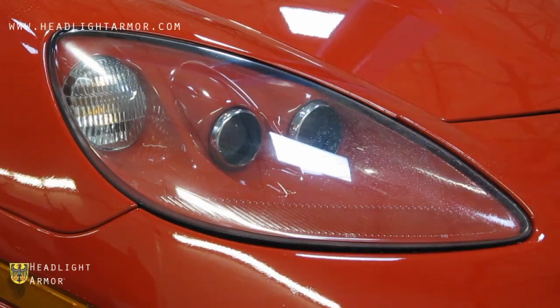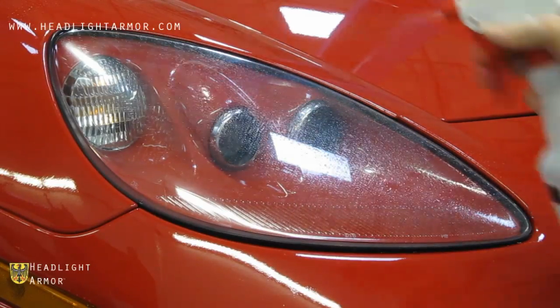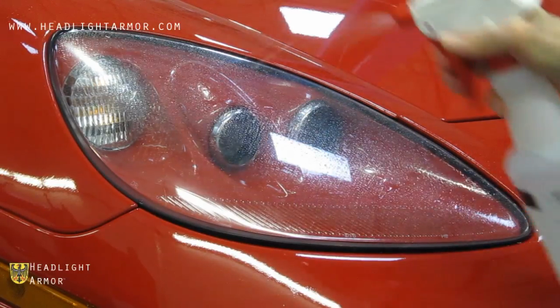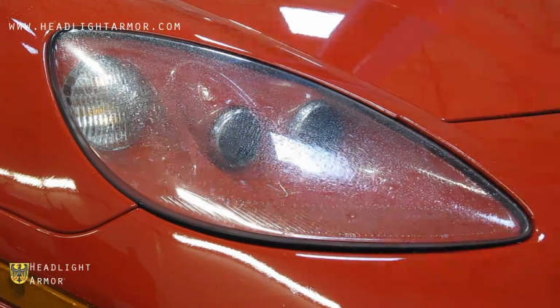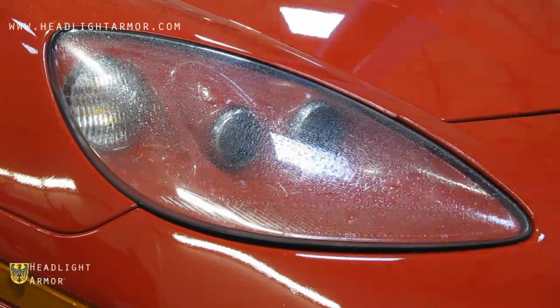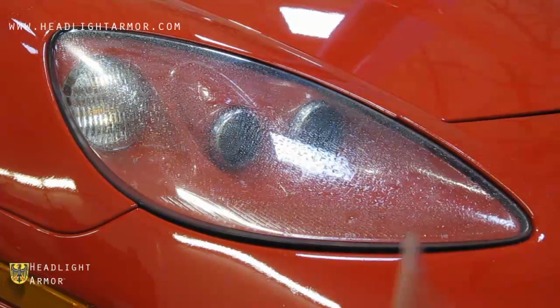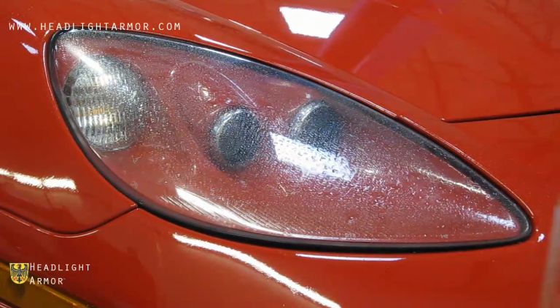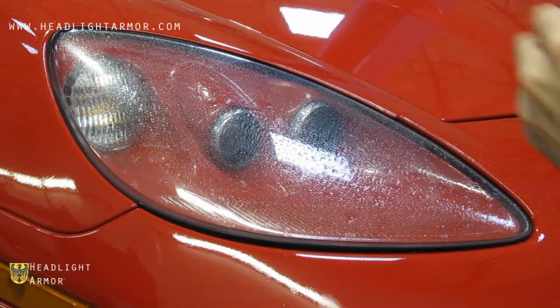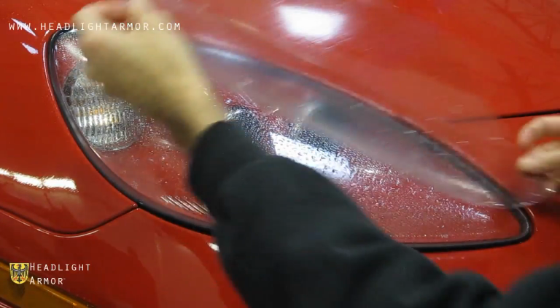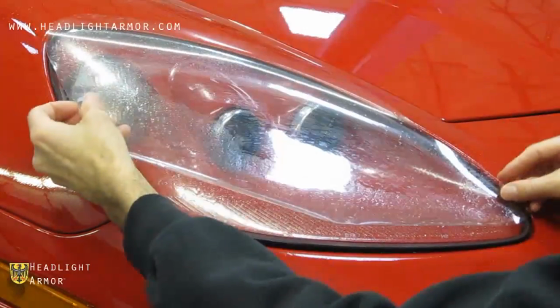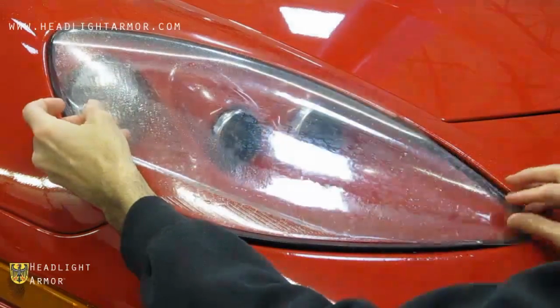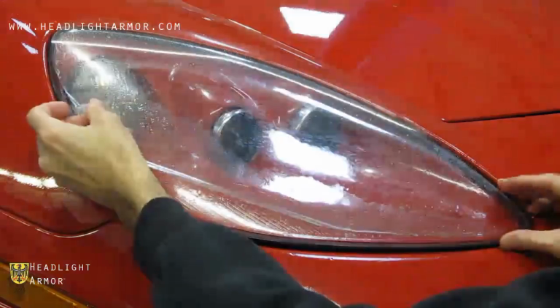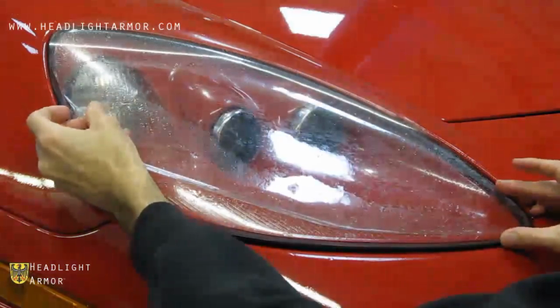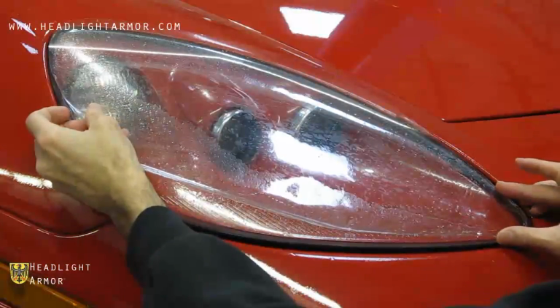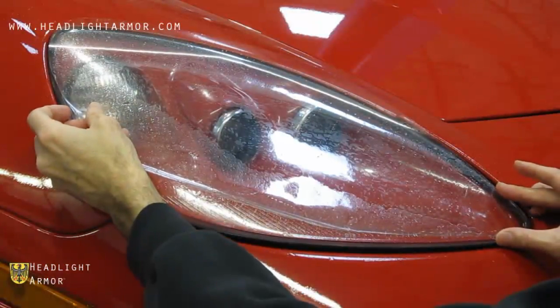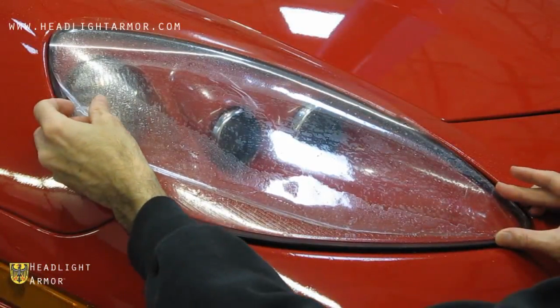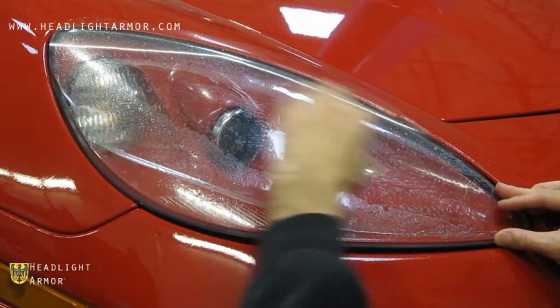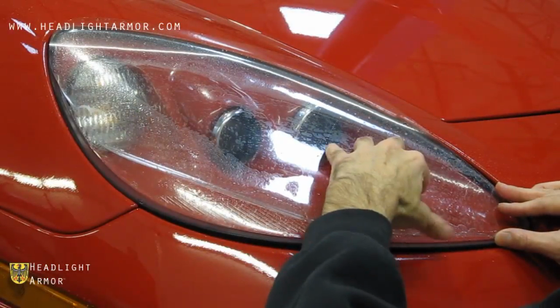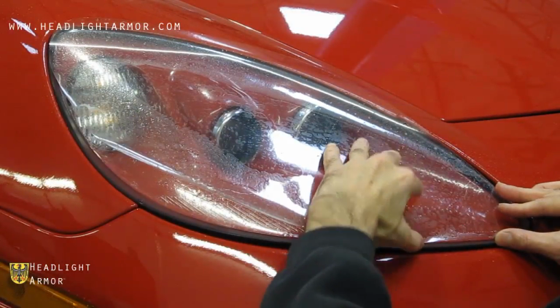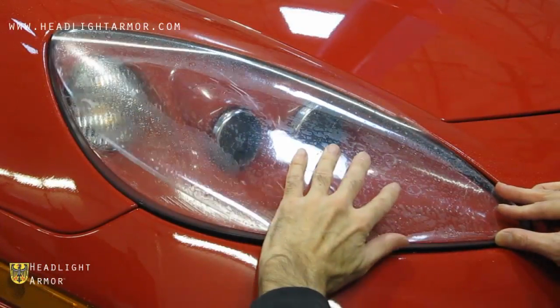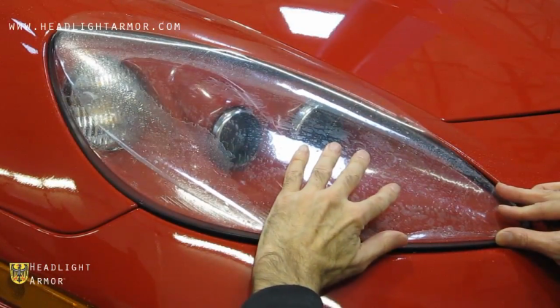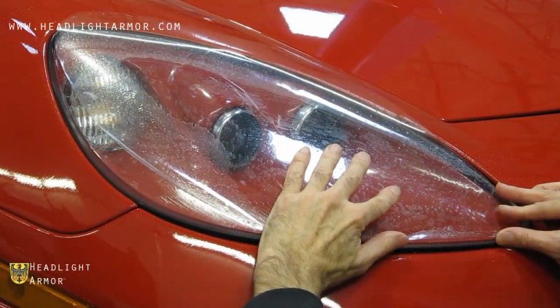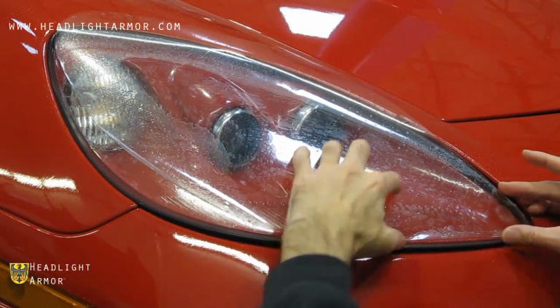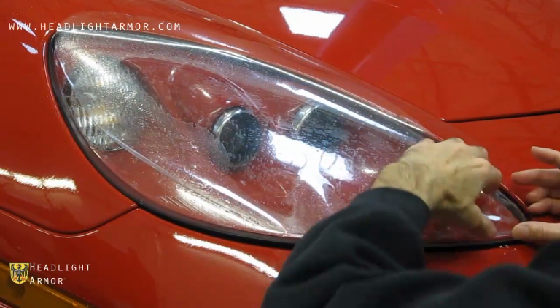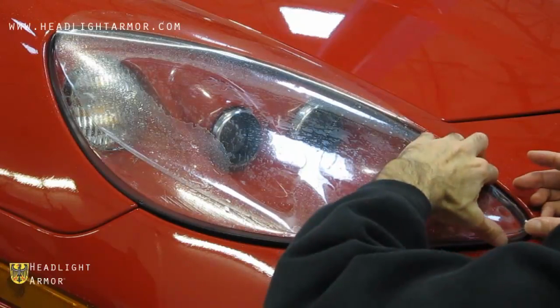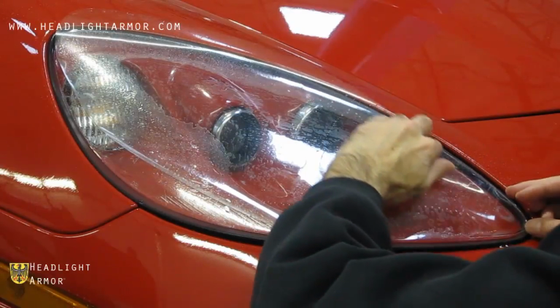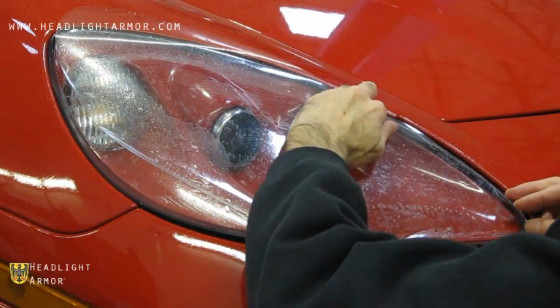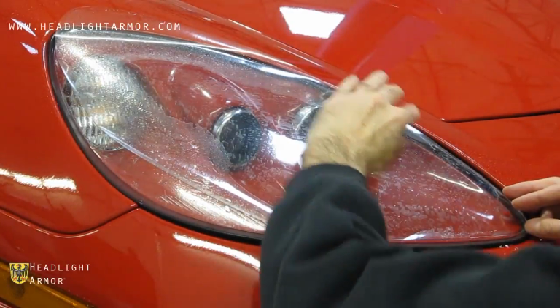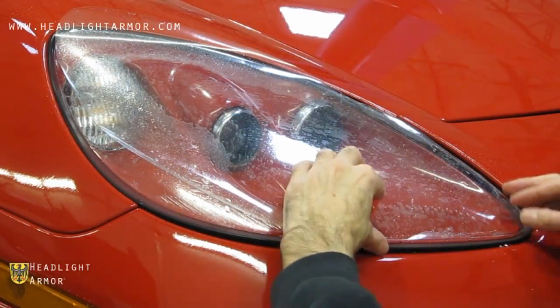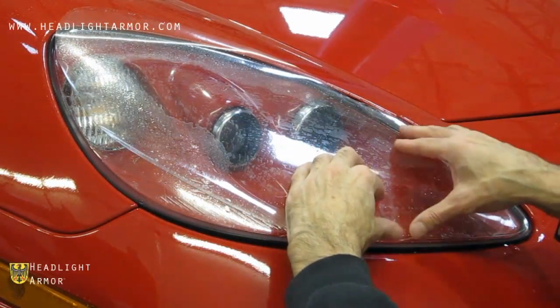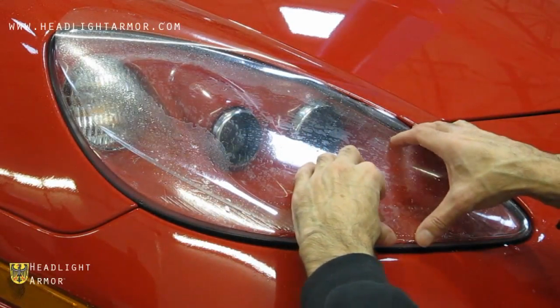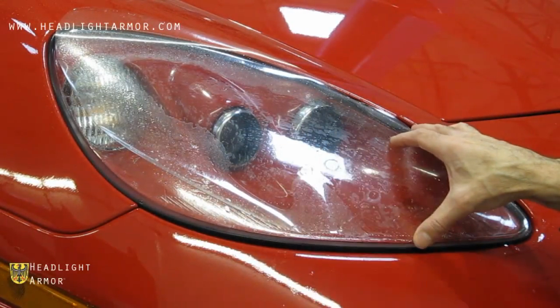Once you have your headlight clean, mist down the surface of the headlight with water, remove the kit from the backing paper, mist the adhesive down with water, and align to the inner corner of the headlight as shown.